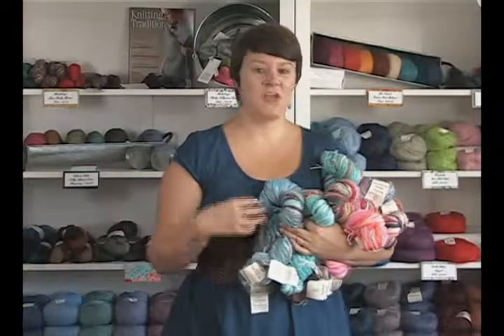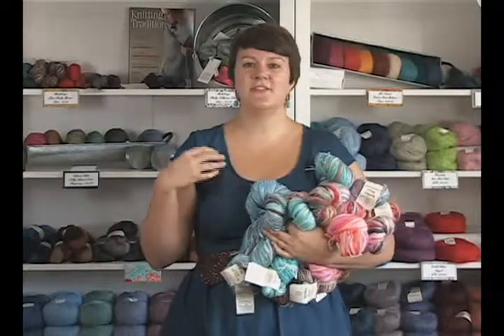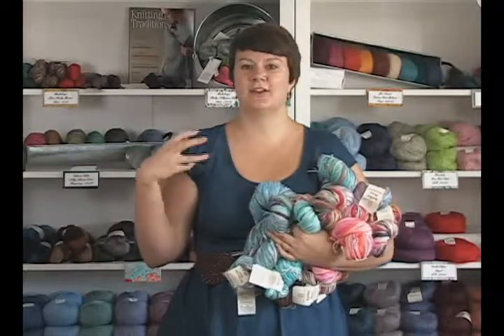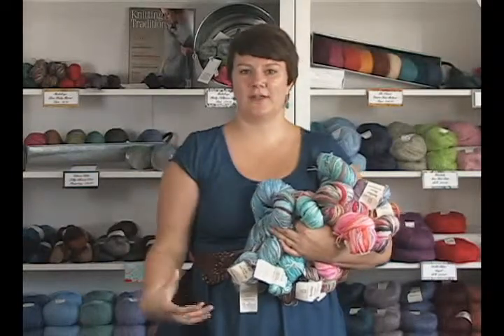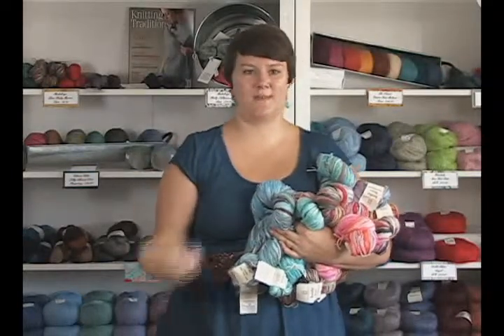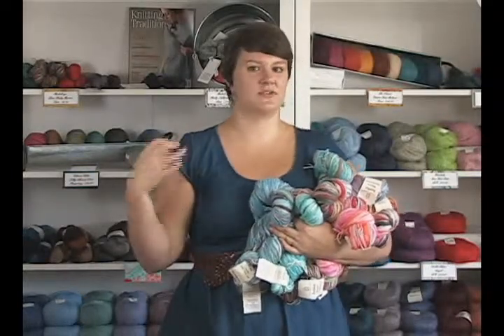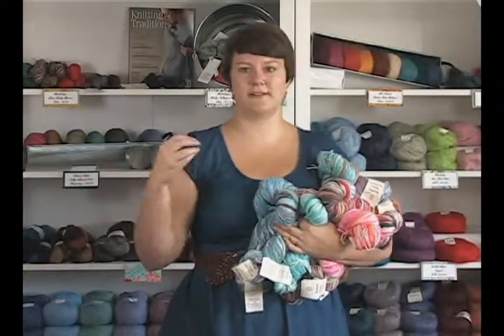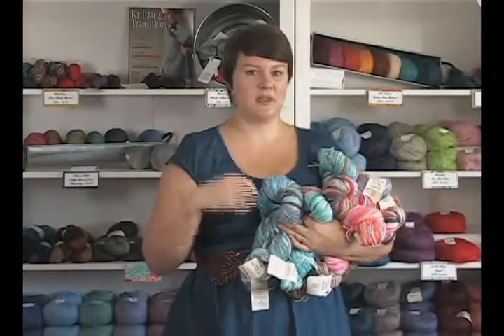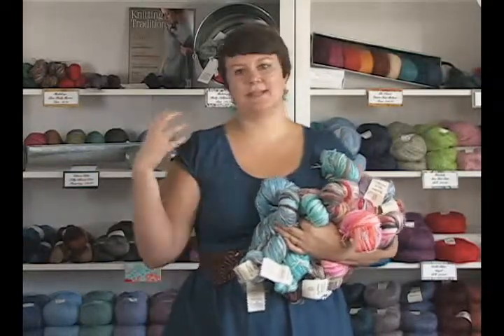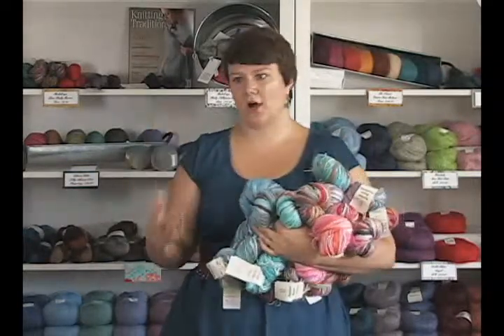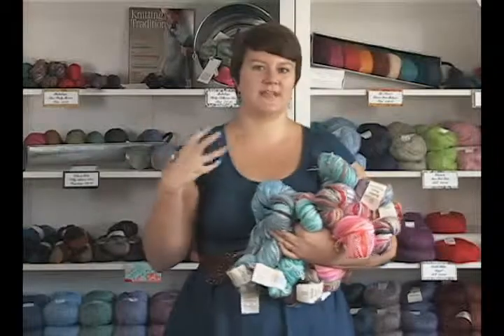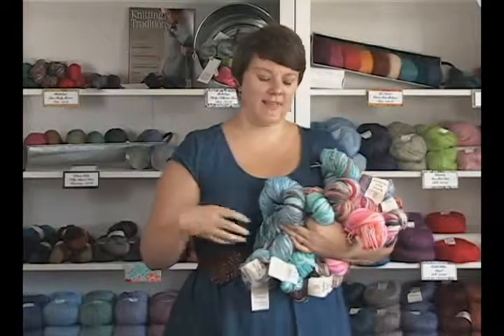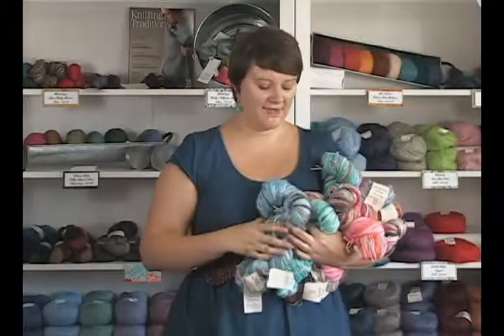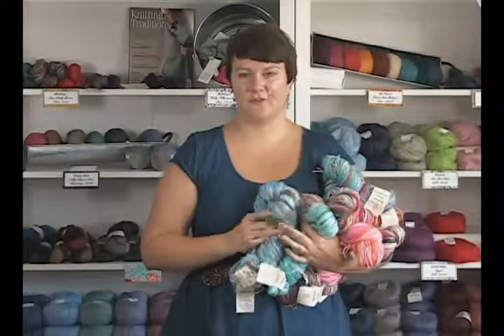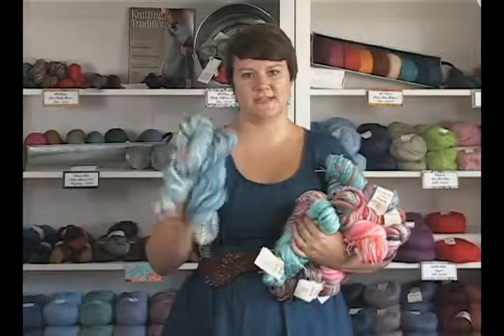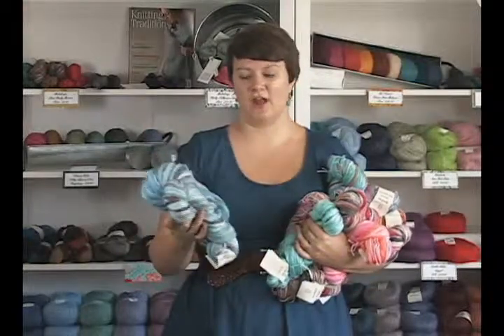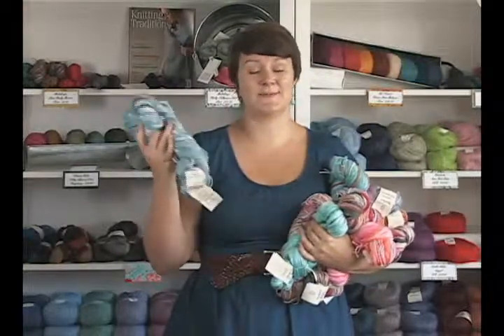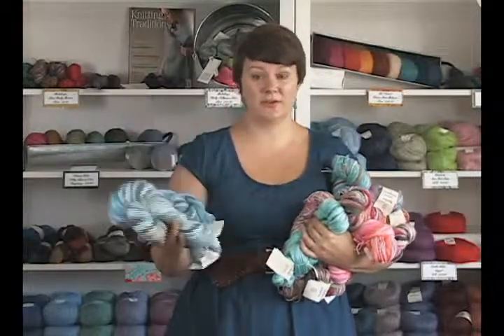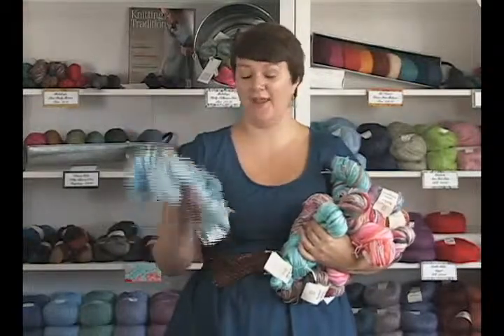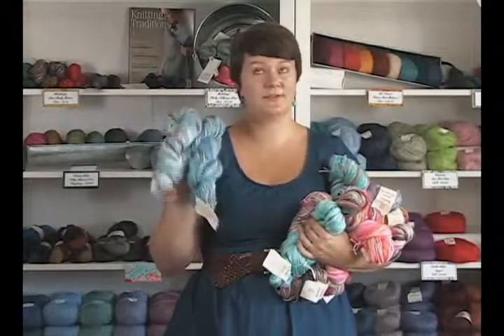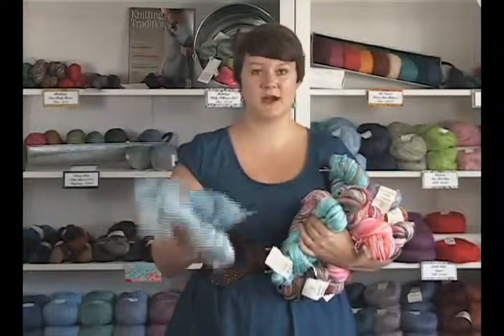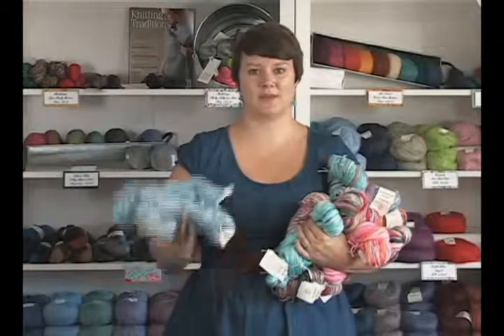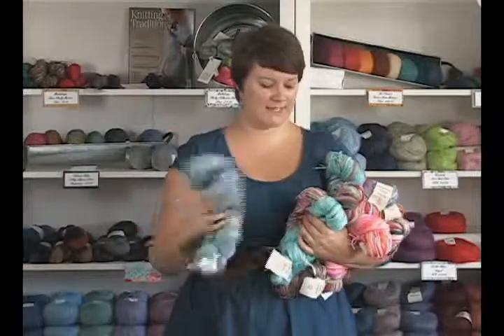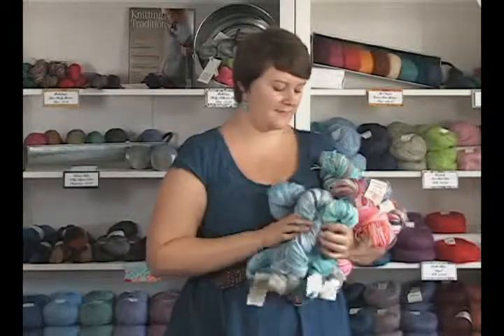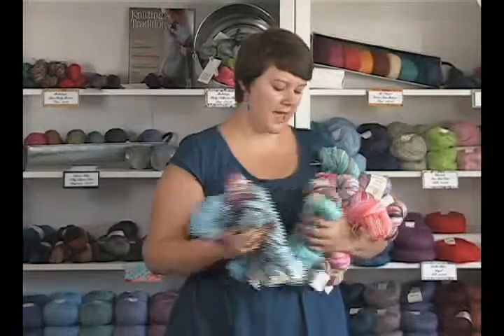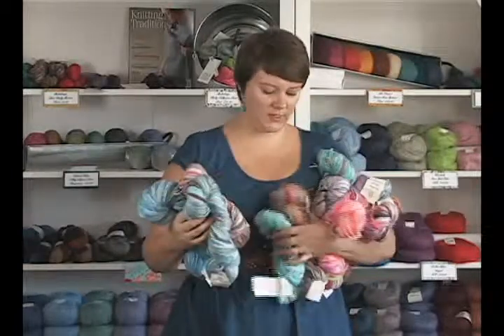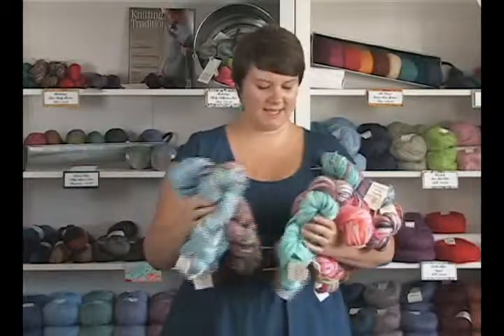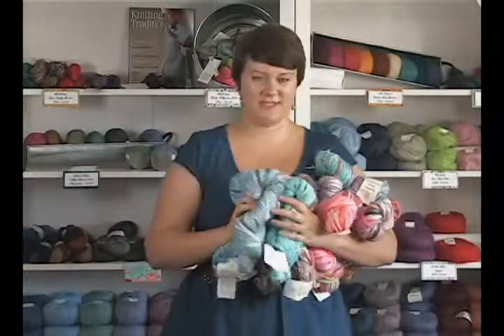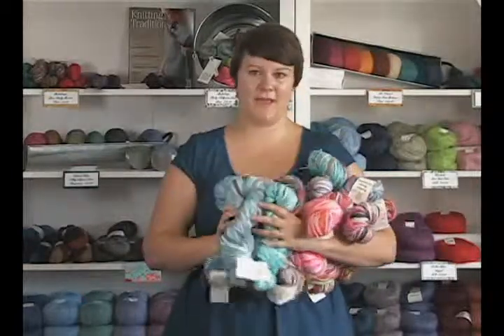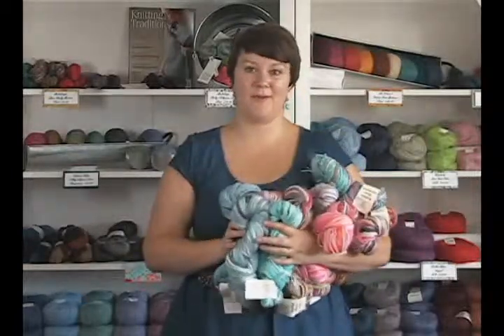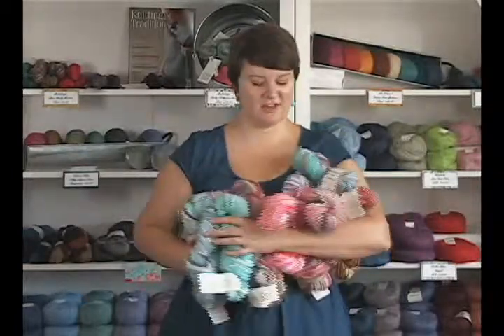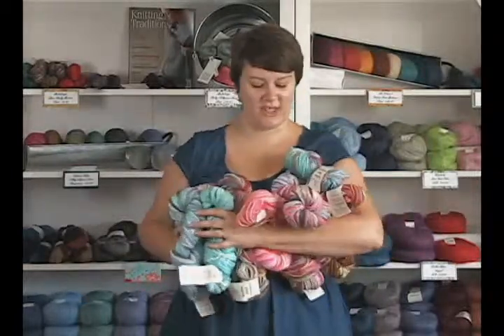So use it for things that are going to want a lot of drape — shawls and blankets and scarves and that kind of stuff. Perfect for this kind of yarn, but it's beautiful and it looks awesome and unique when it's knit up. So it's just one of those things where you just have to pick it for the right project and you're good to go.